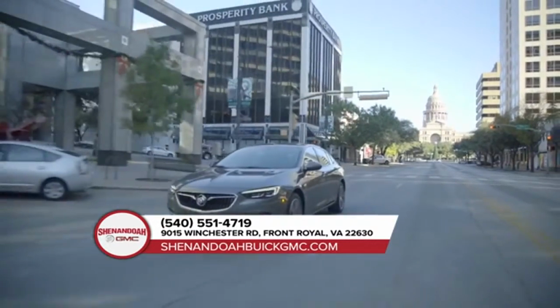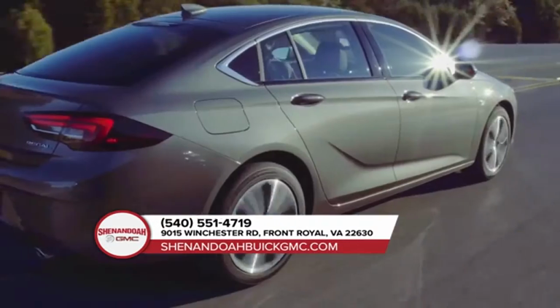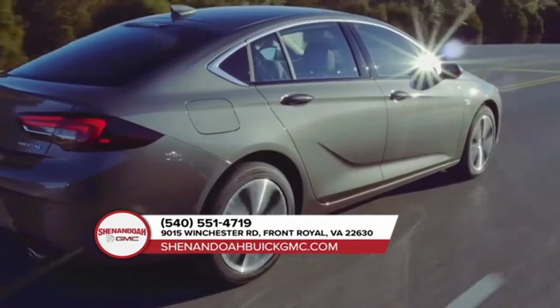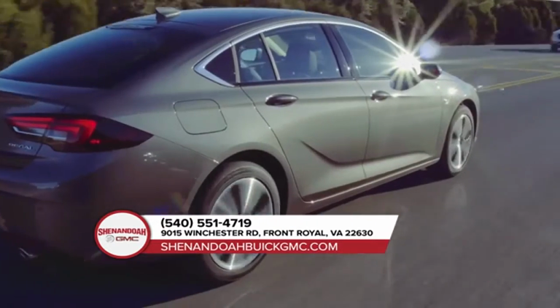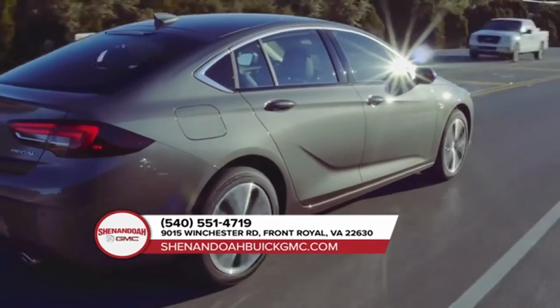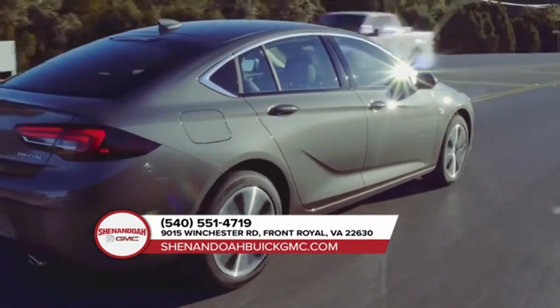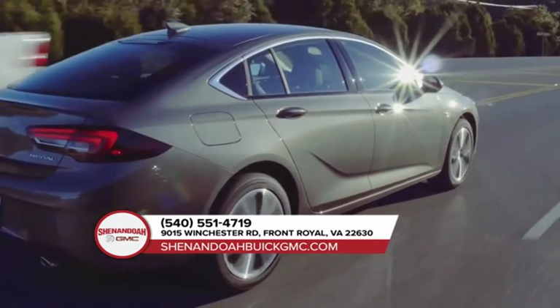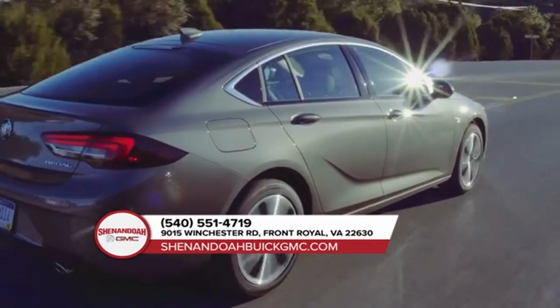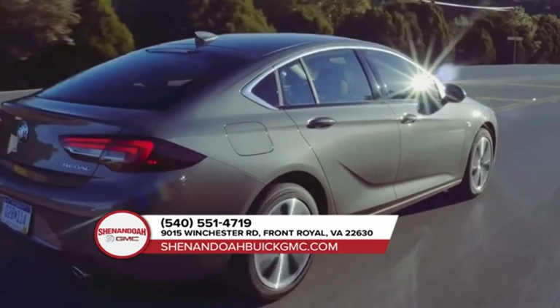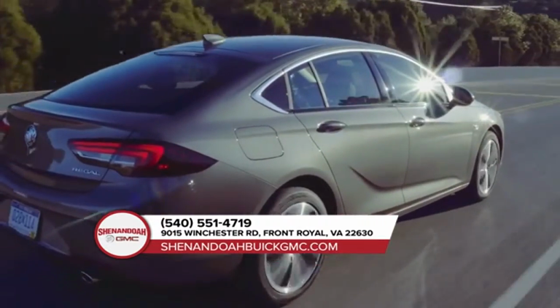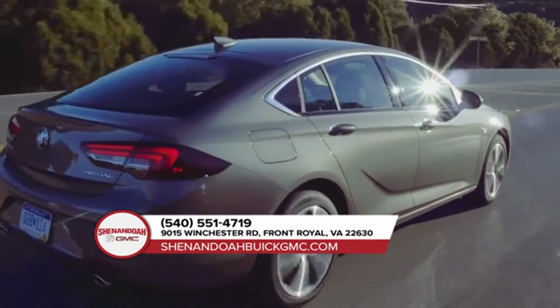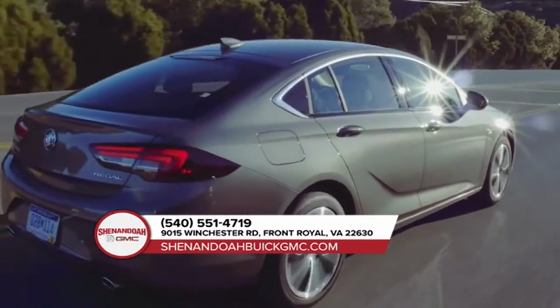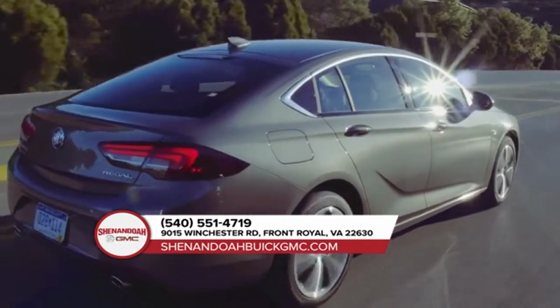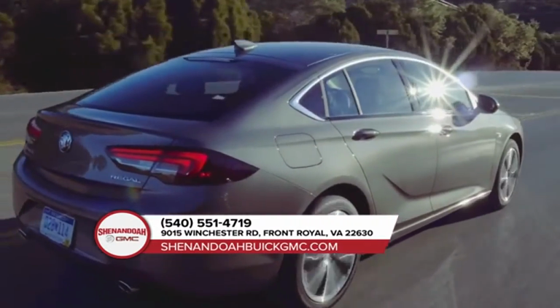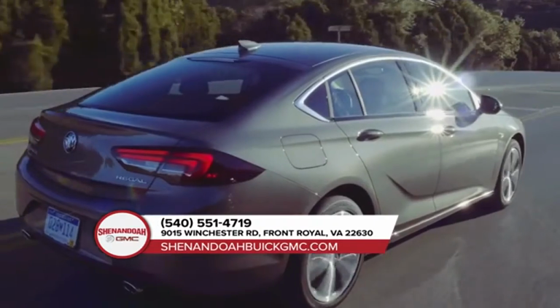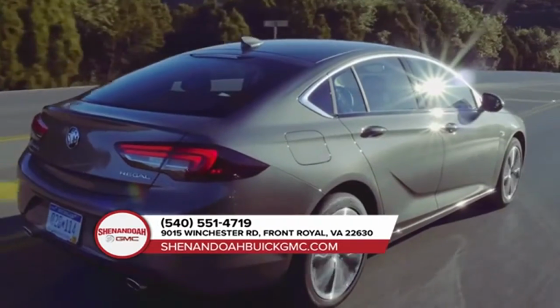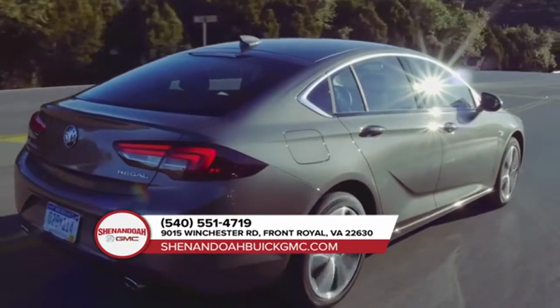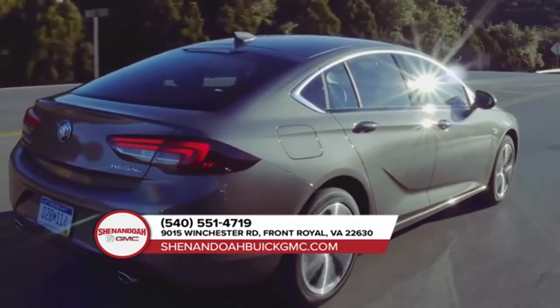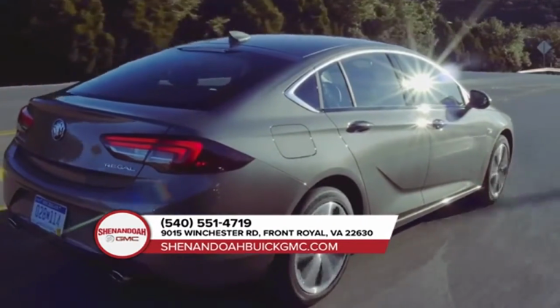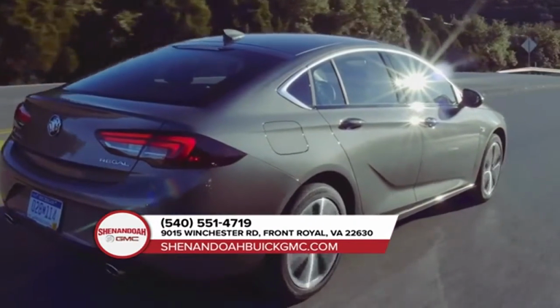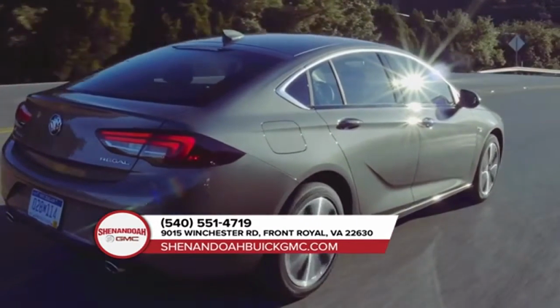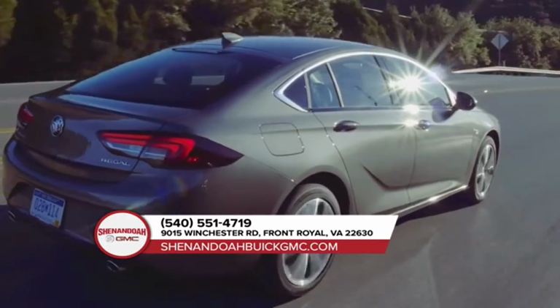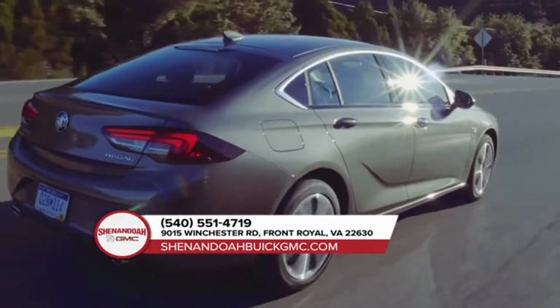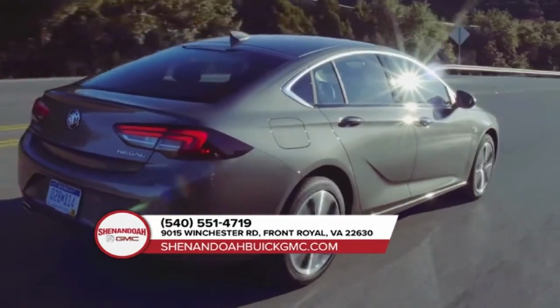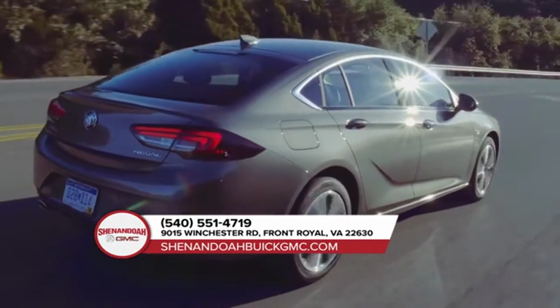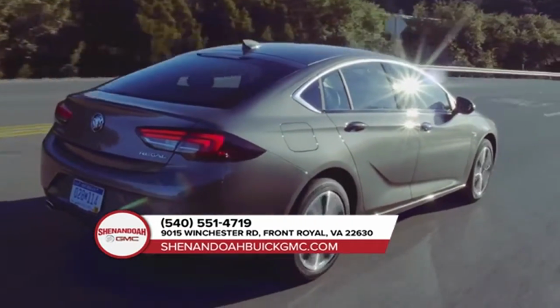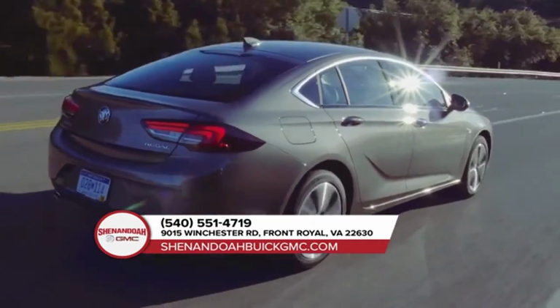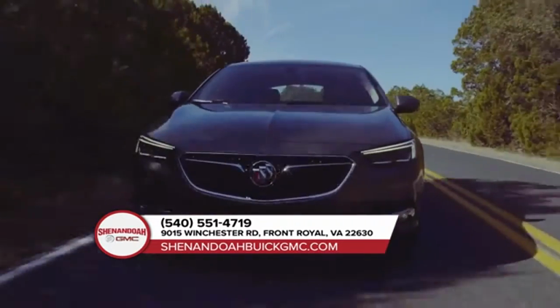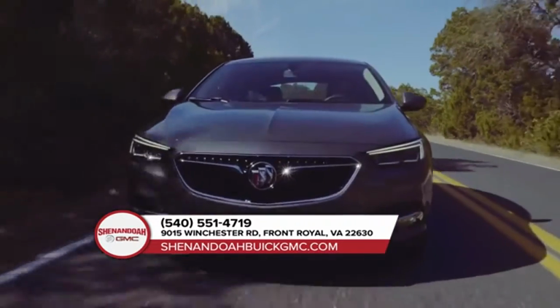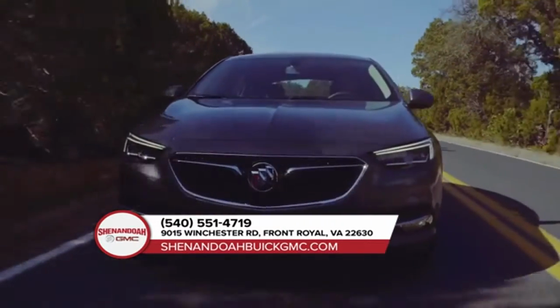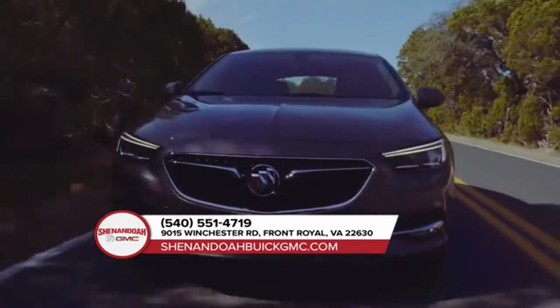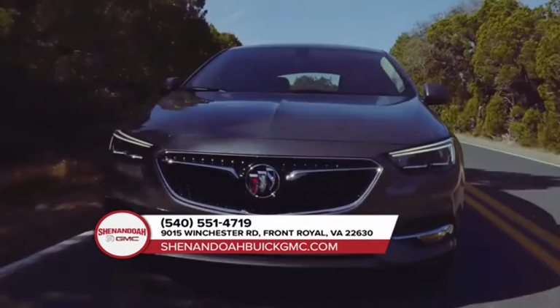Distinctive lower rocker panels, front air scoops accented in brushed satin, and an aggressive rear spoiler add even more zeal to its bold, confident design.